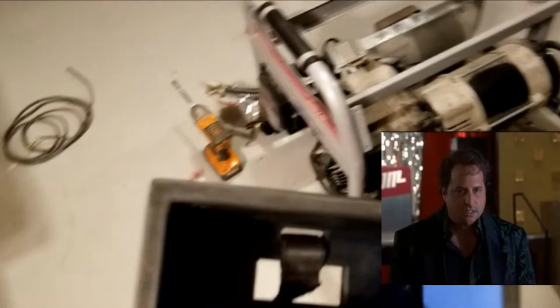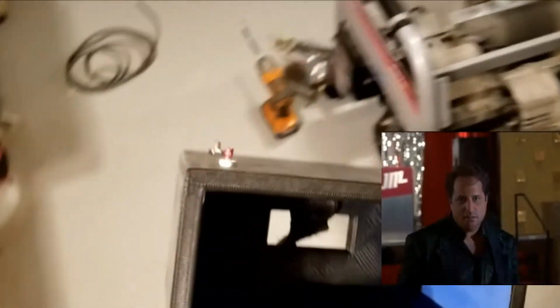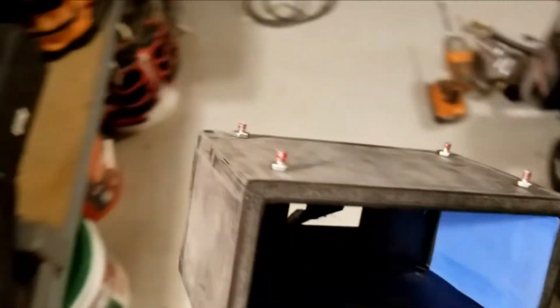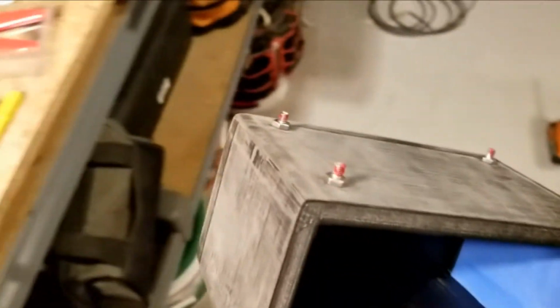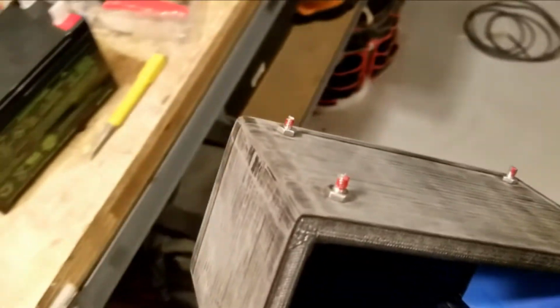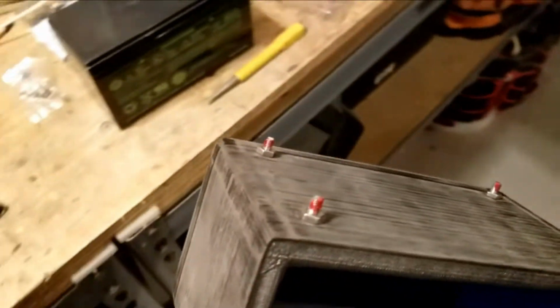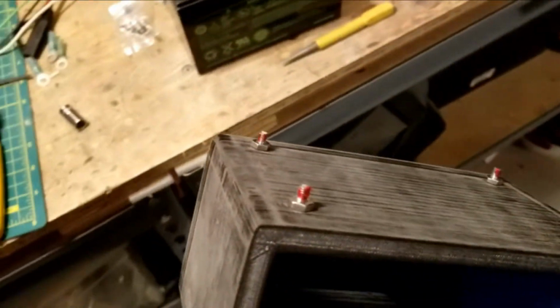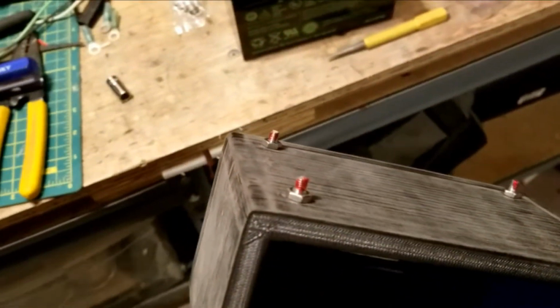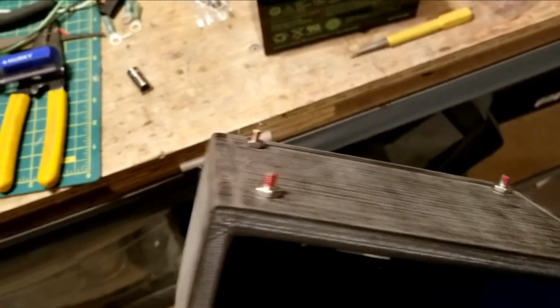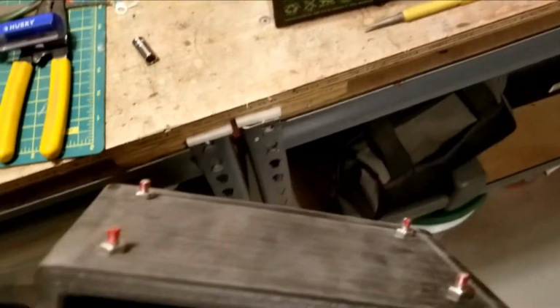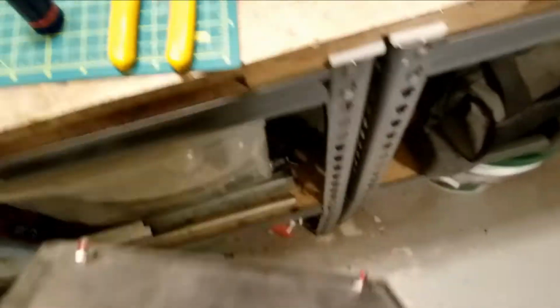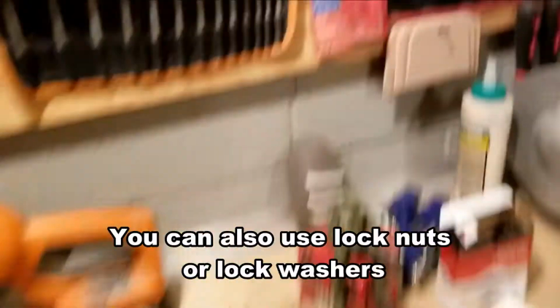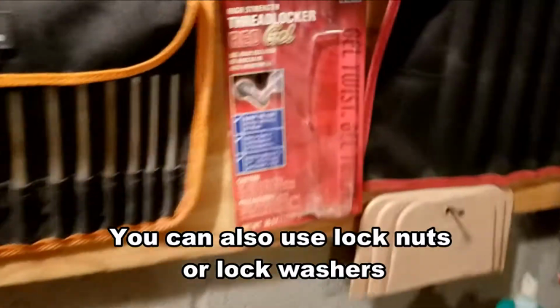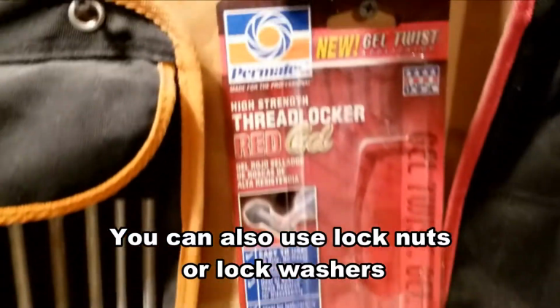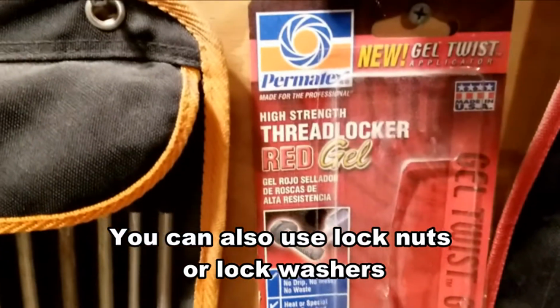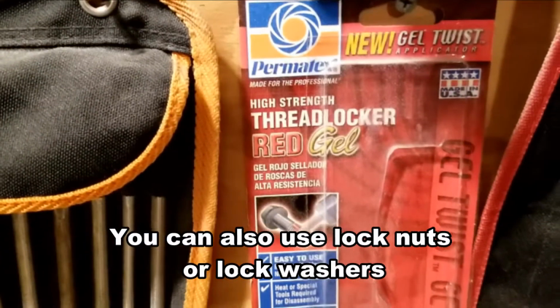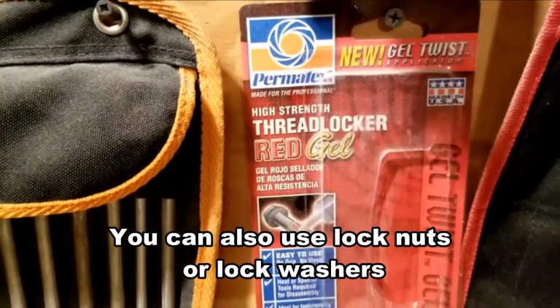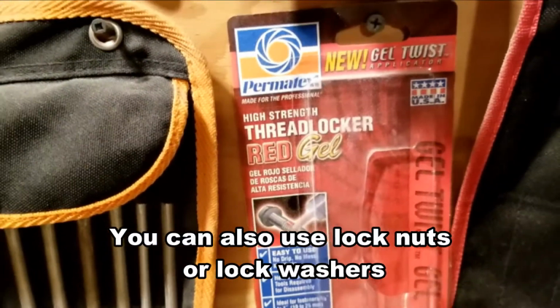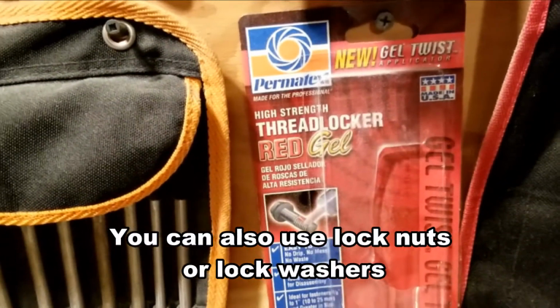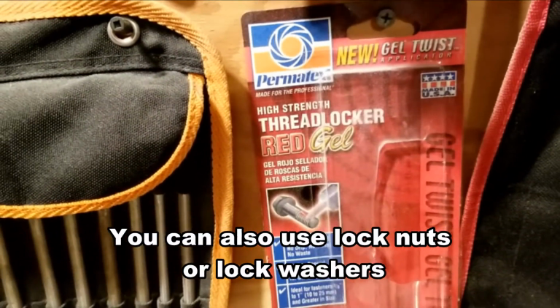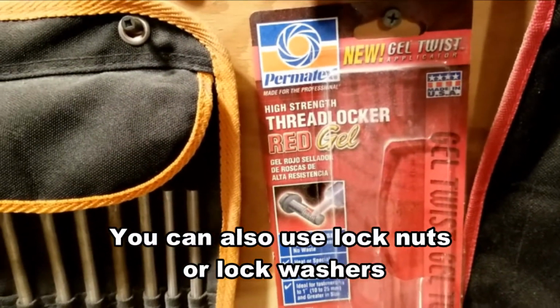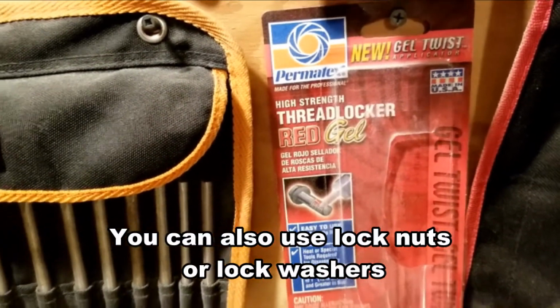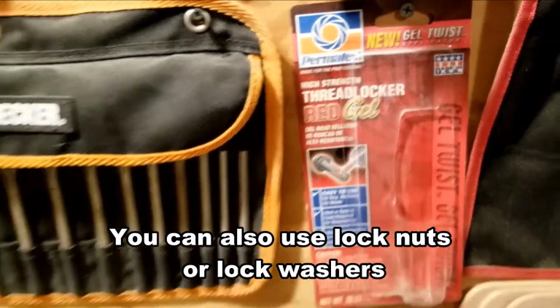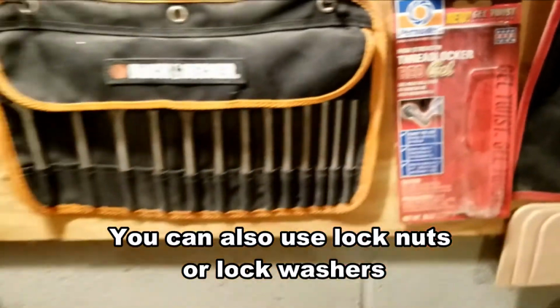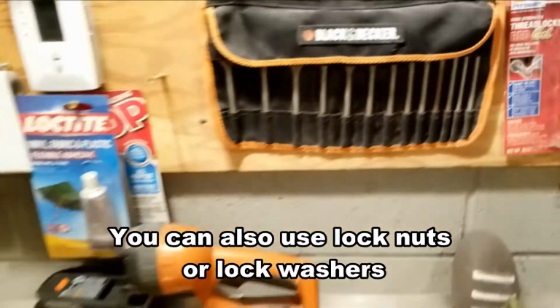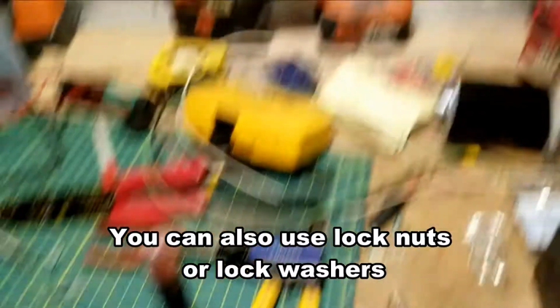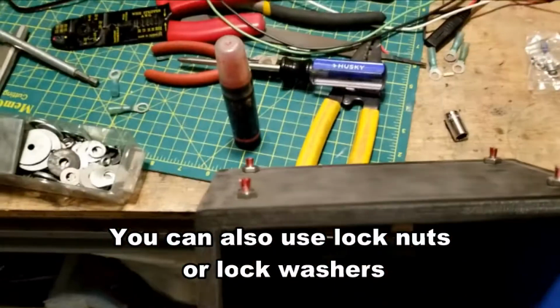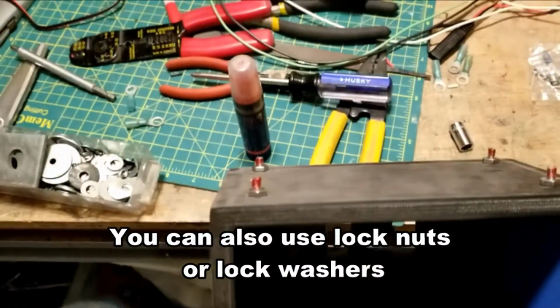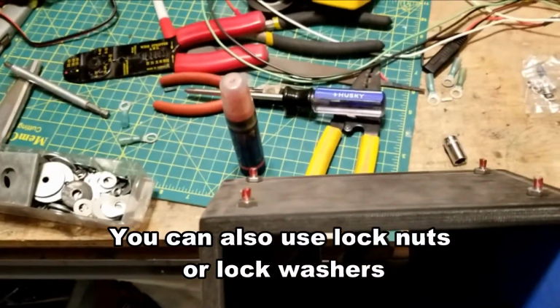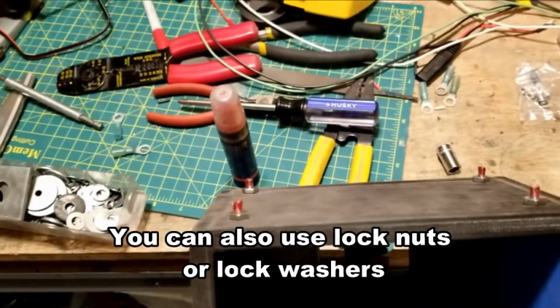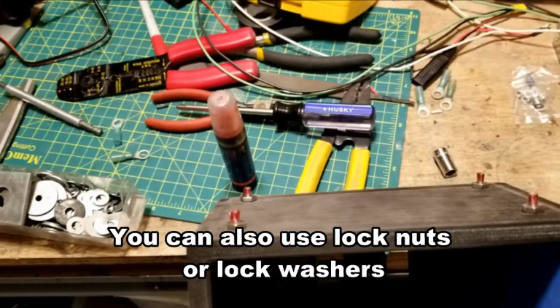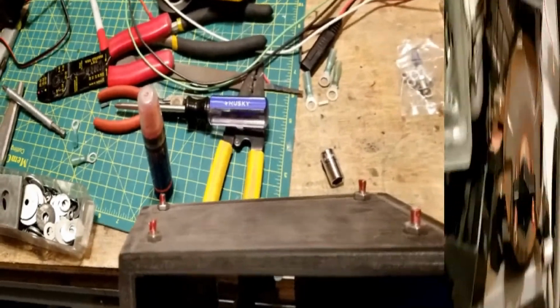I like to use a thread locker — that's what this red stuff is. You don't have to use red, you could probably get away with blue, but I use it so these things will not come undone while it's running.